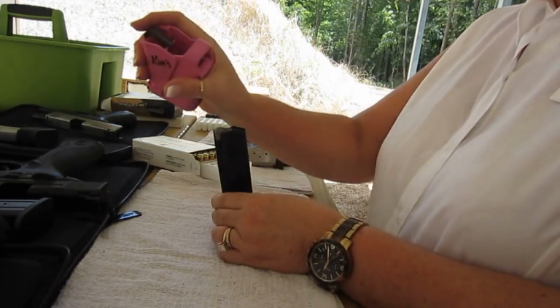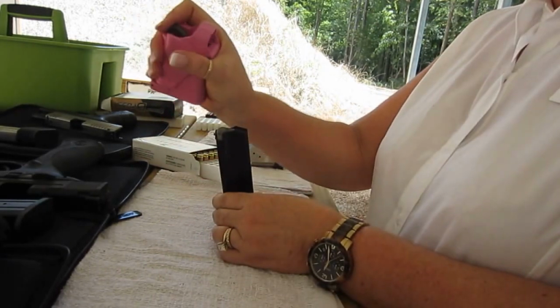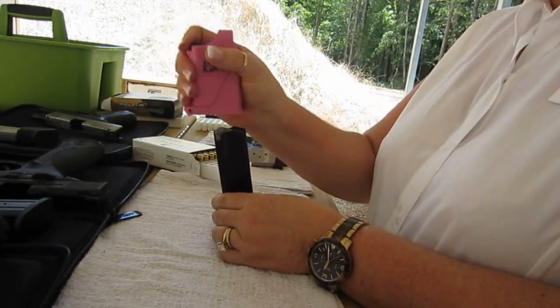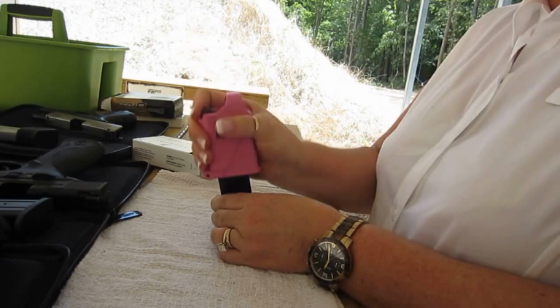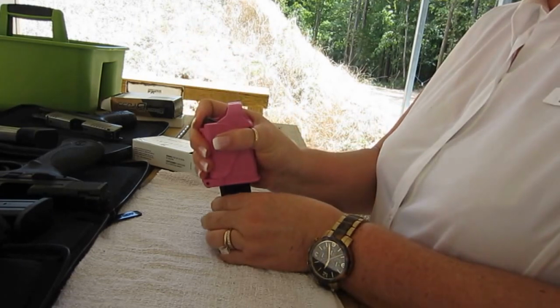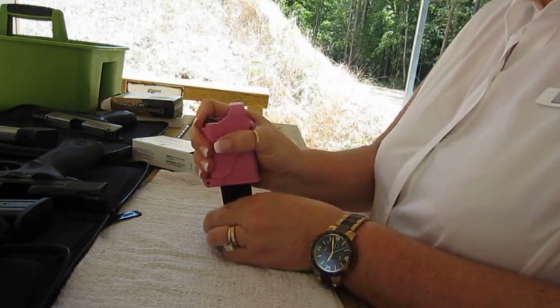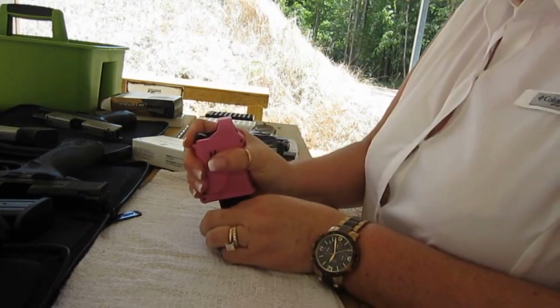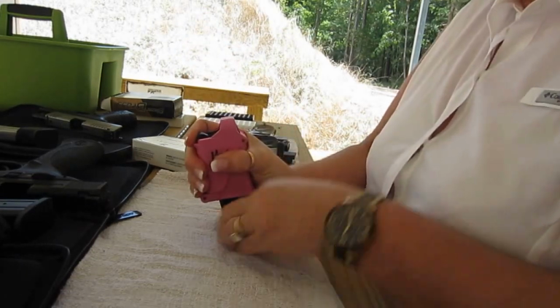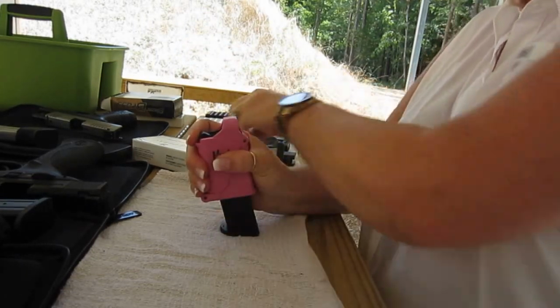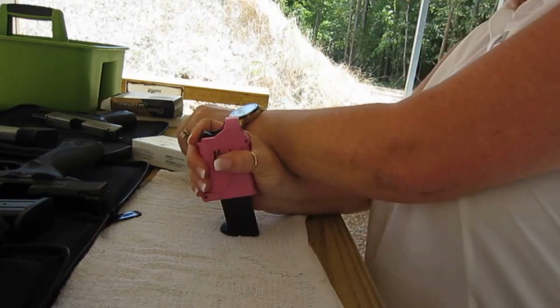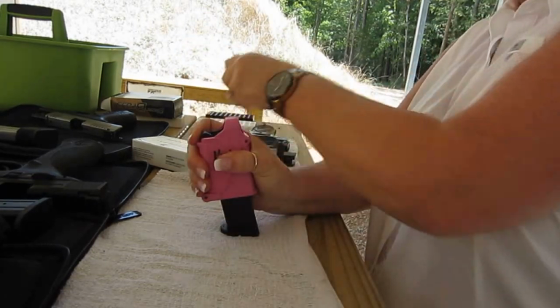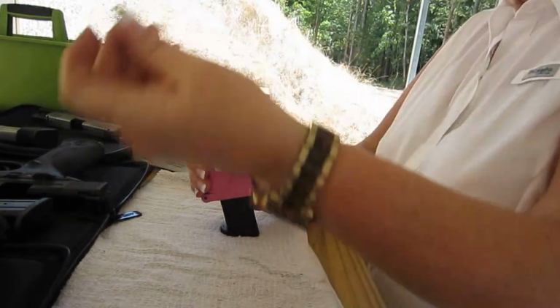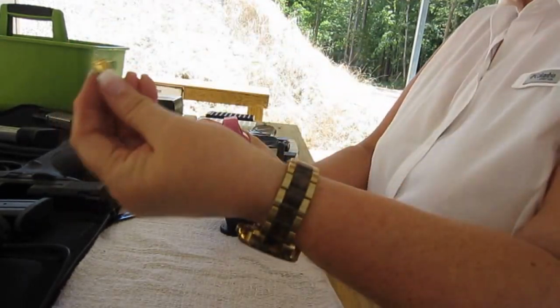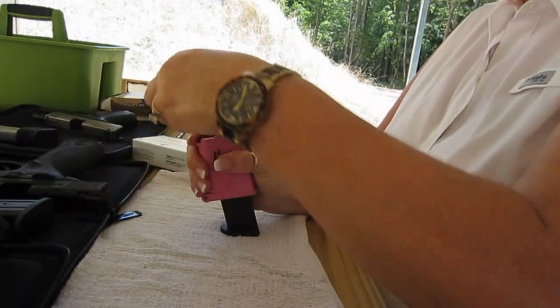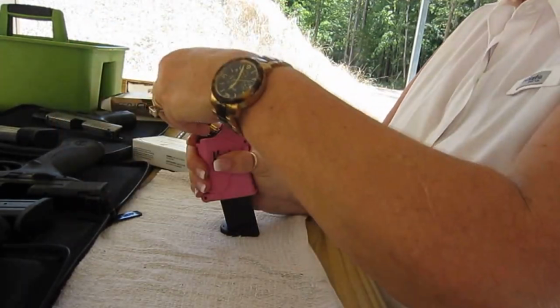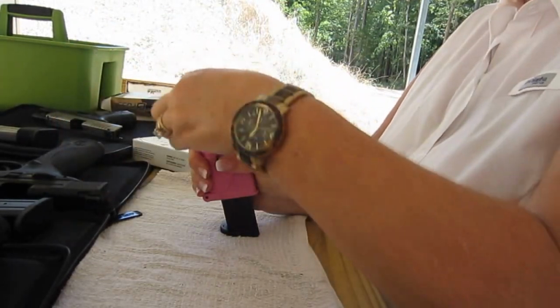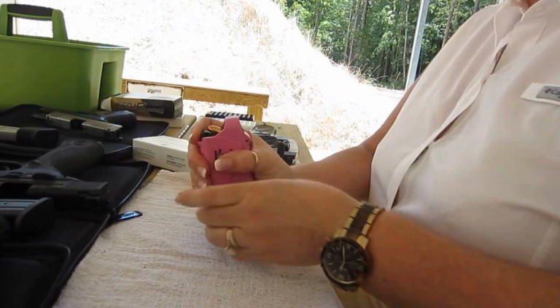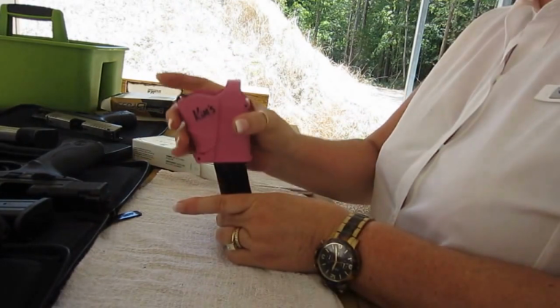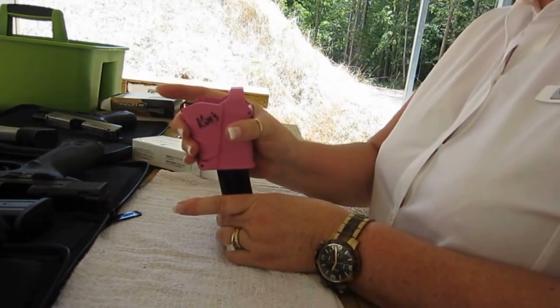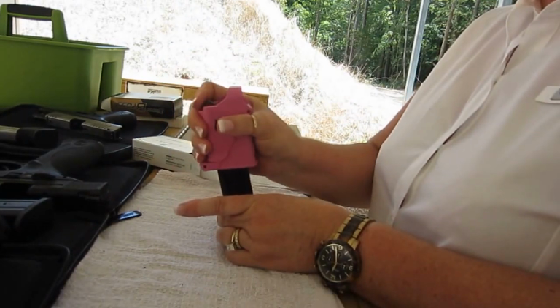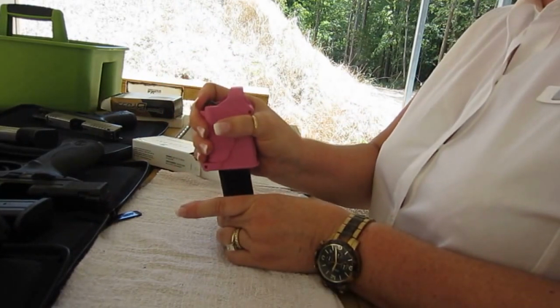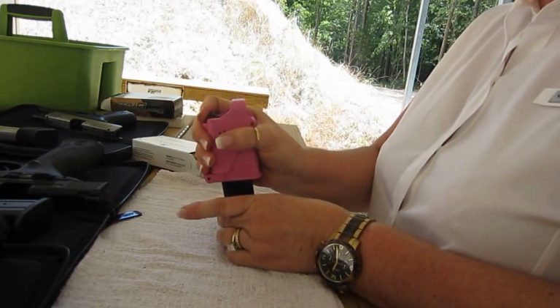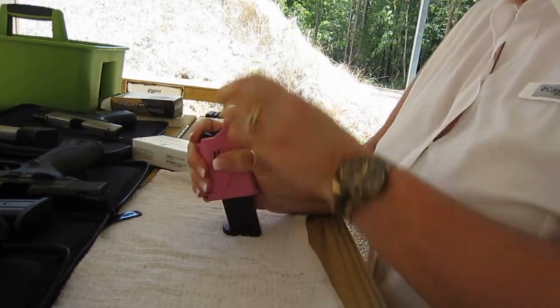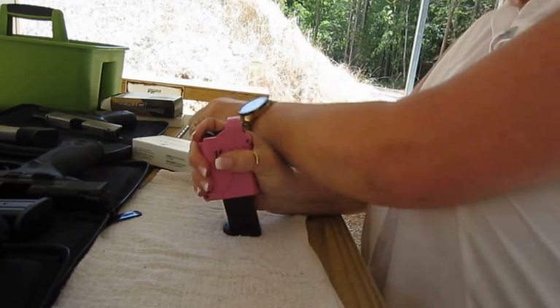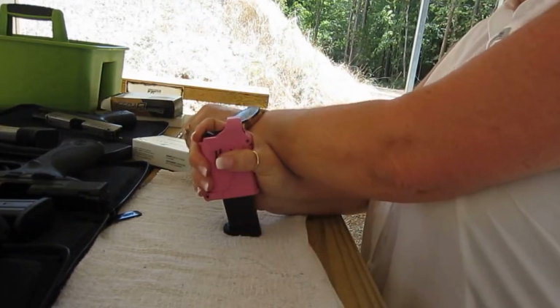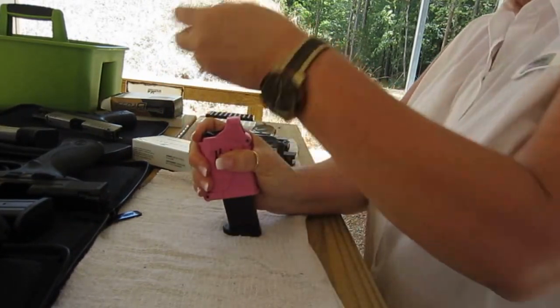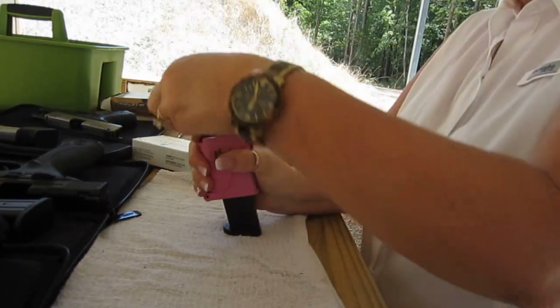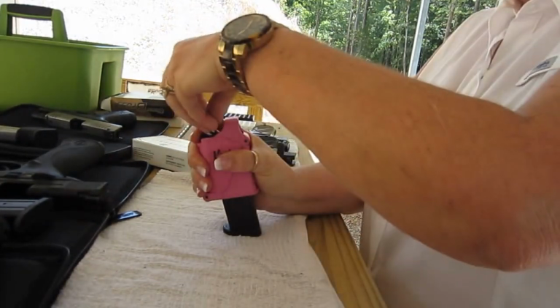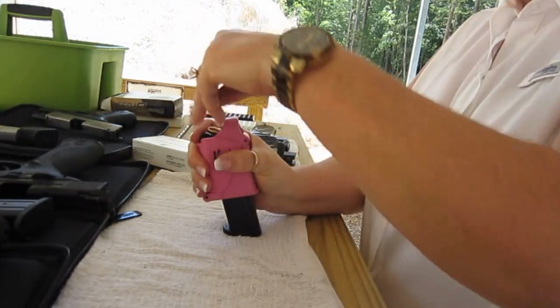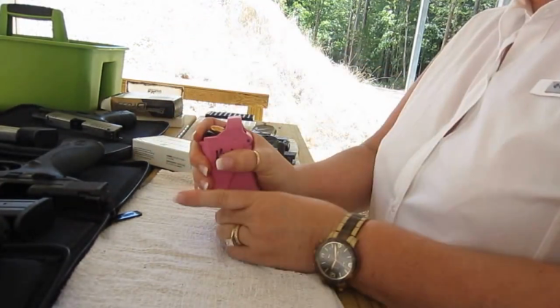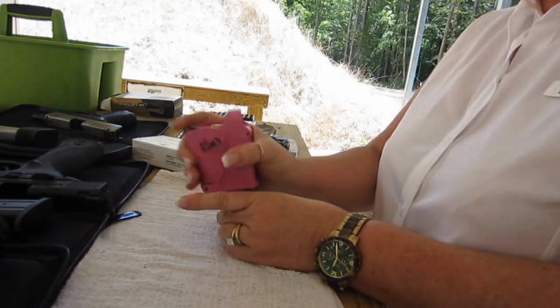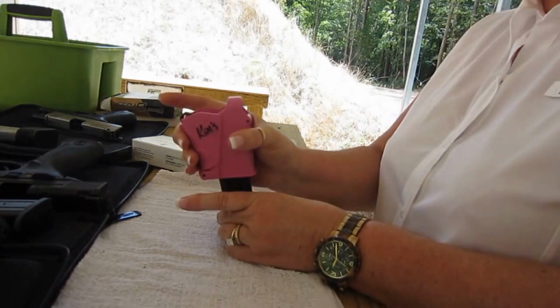Basically, squeeze the Uplula, push down, take the cartridge, load it. Let go, squeeze, push down, load your cartridge, let go.